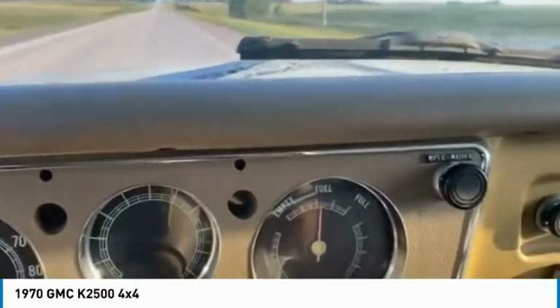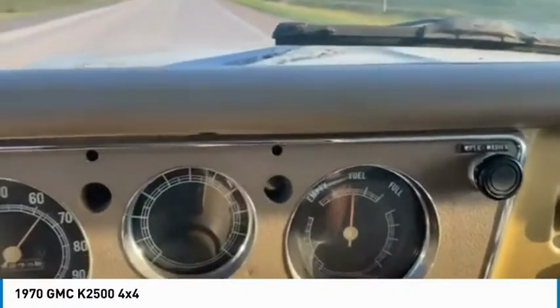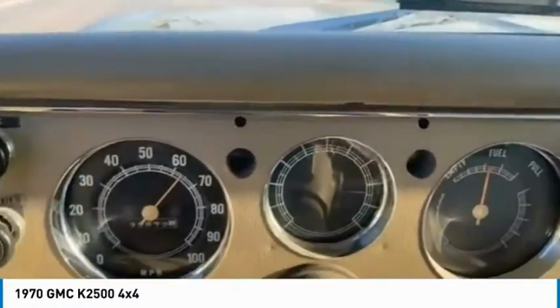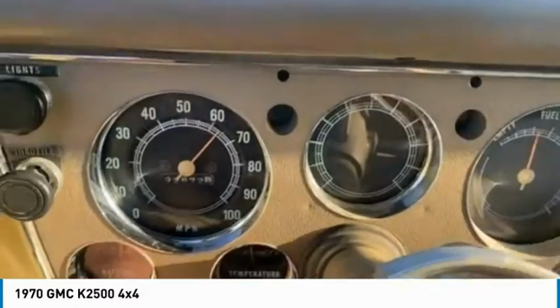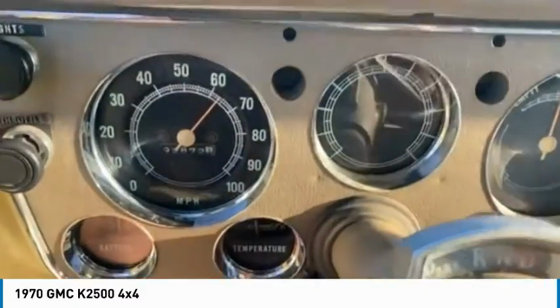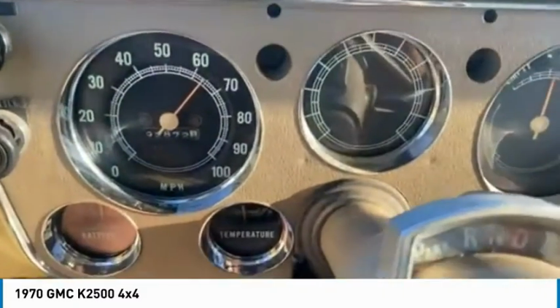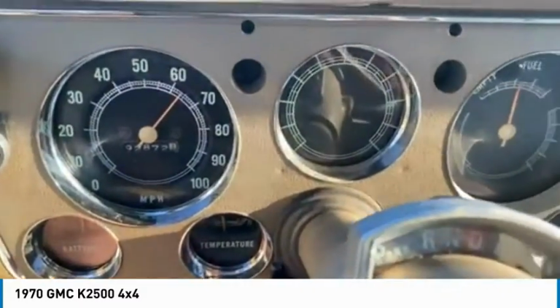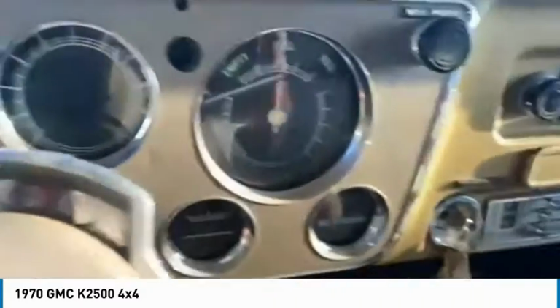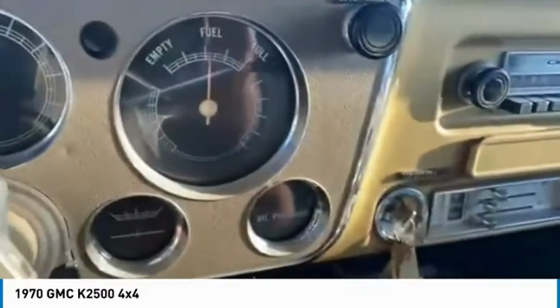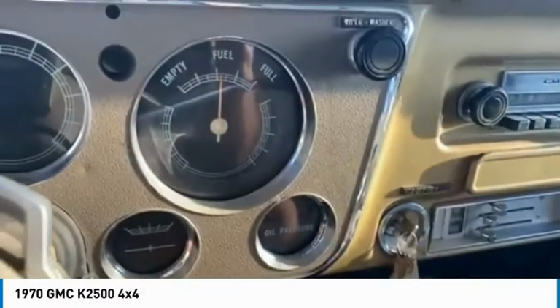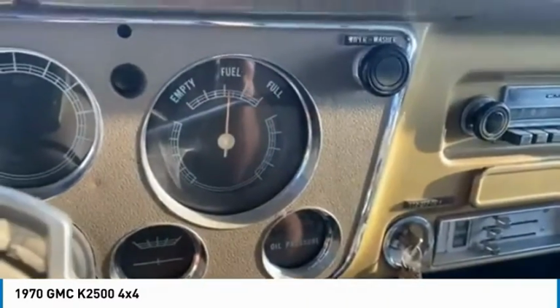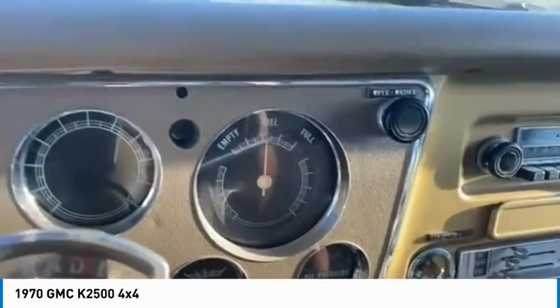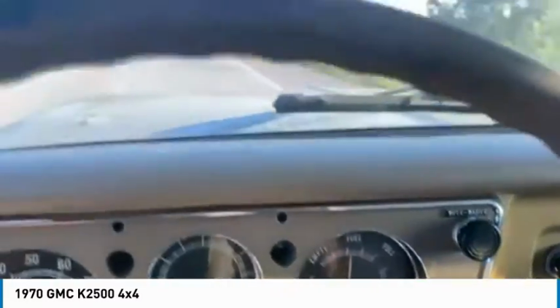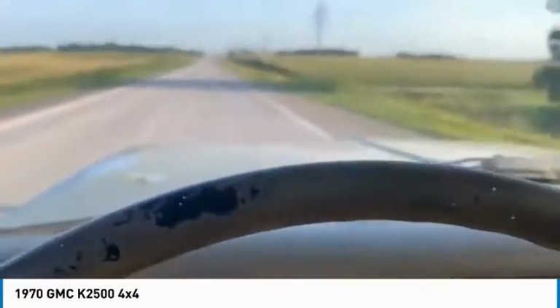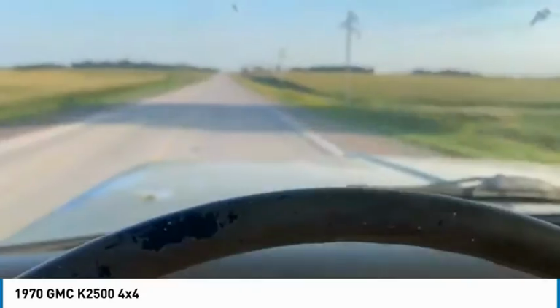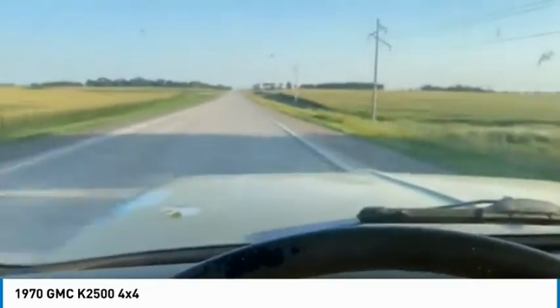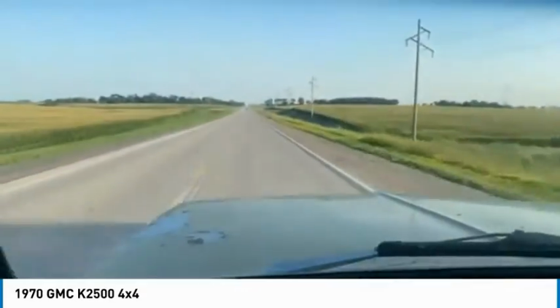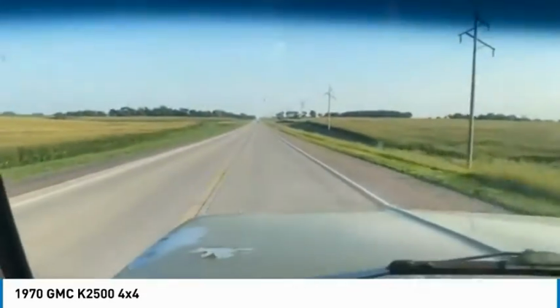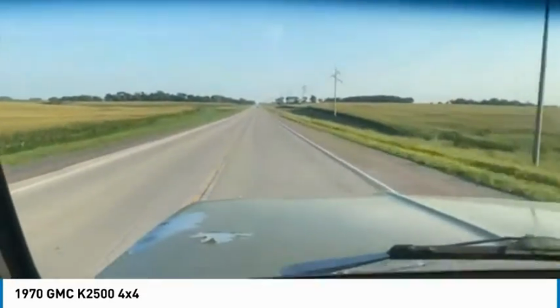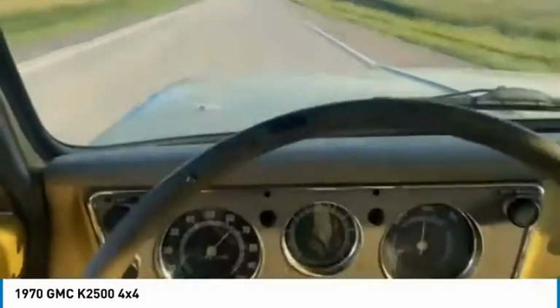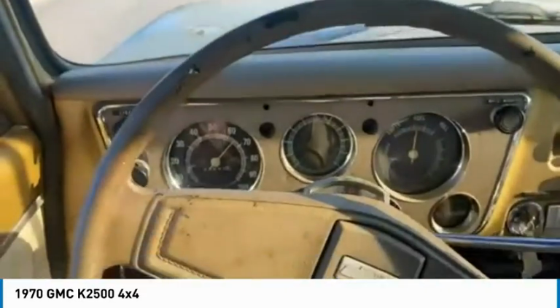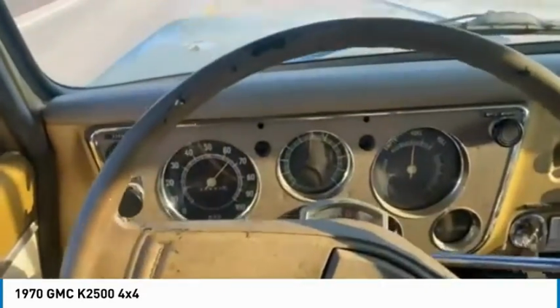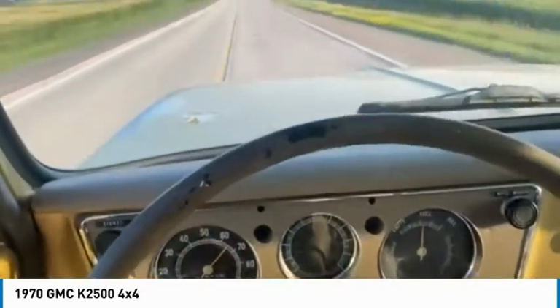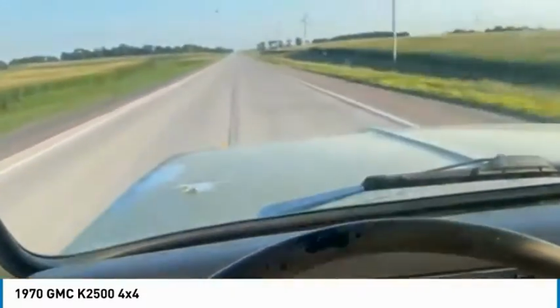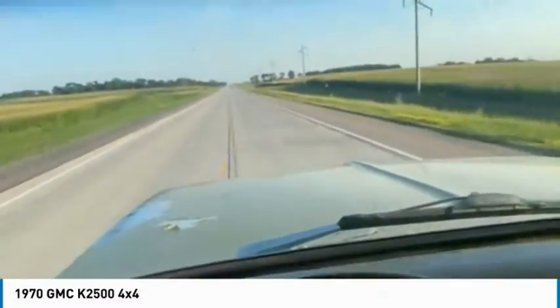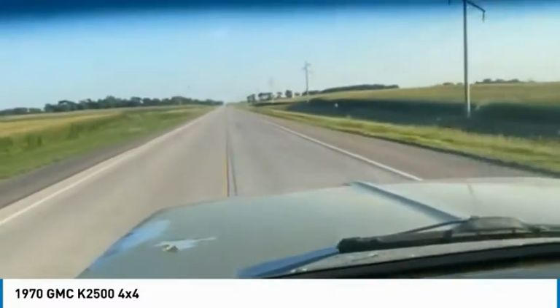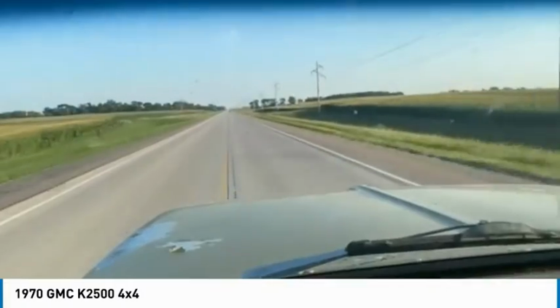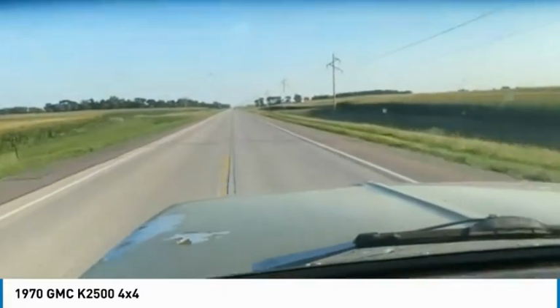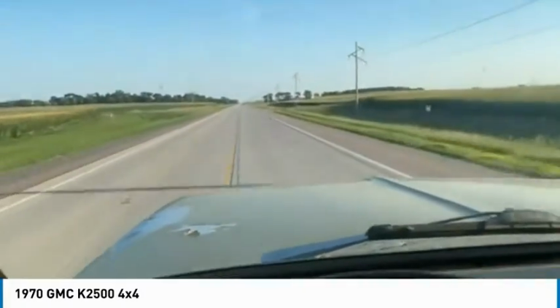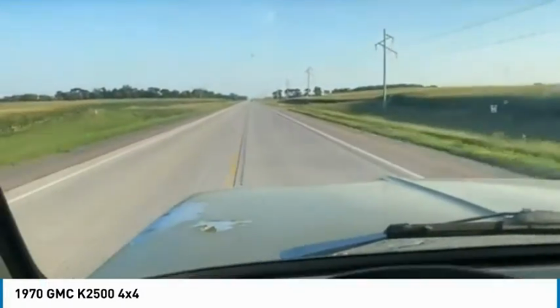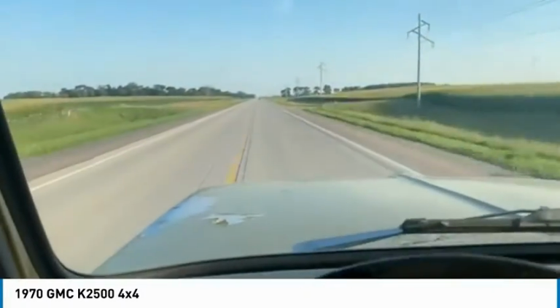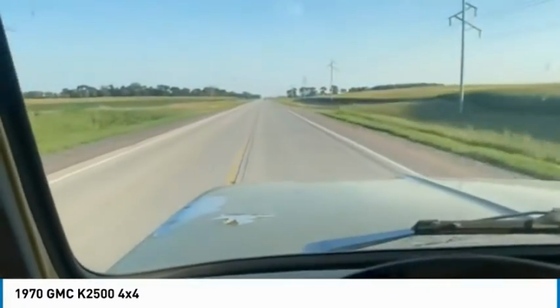The oil gauge works. You can see the temperature gauge is up, running where it should — oil pressure looks good. I'm not even touching the steering wheel. The thing just drives super nice for a three-quarter ton pickup.